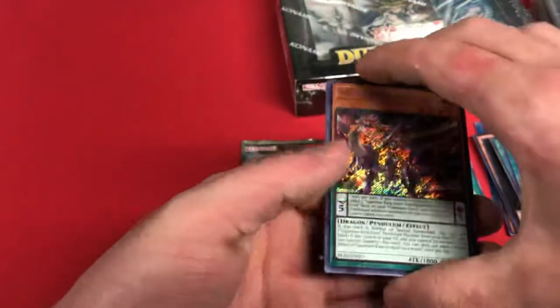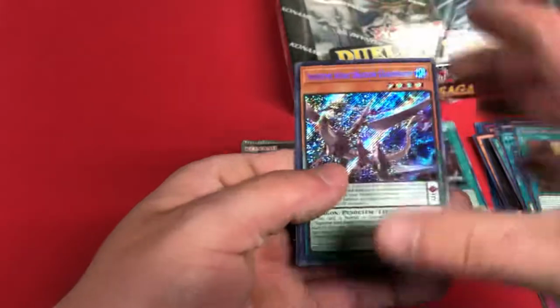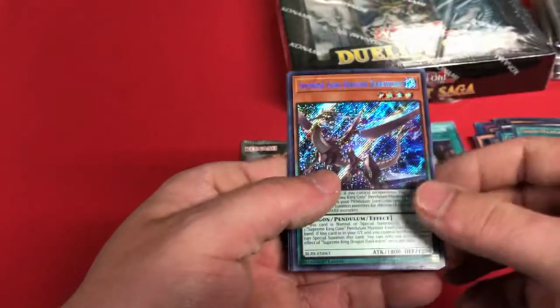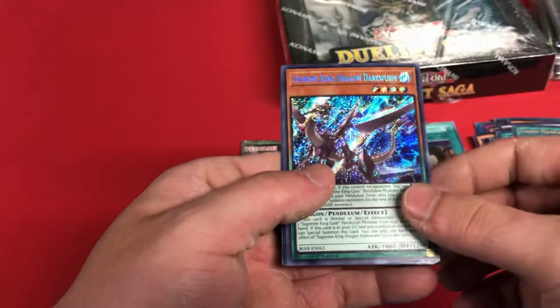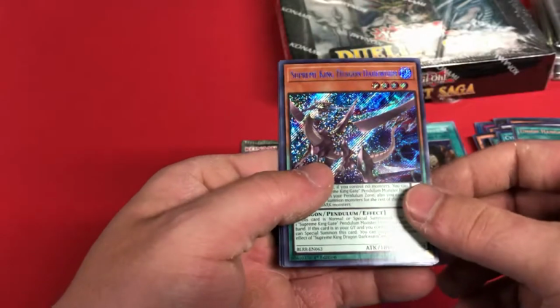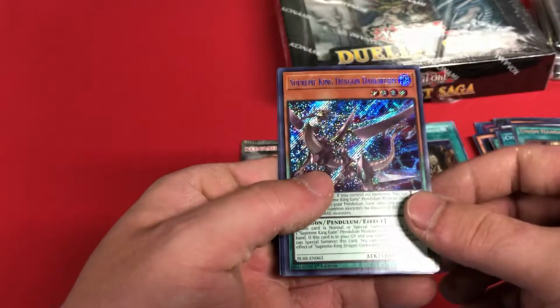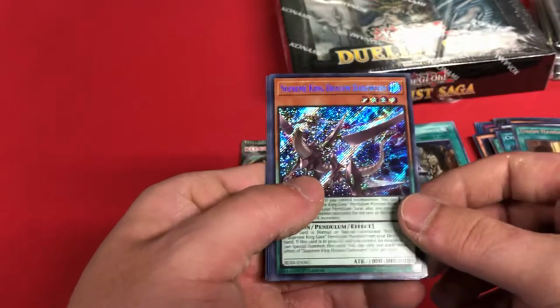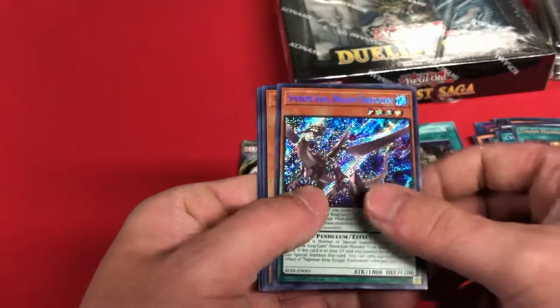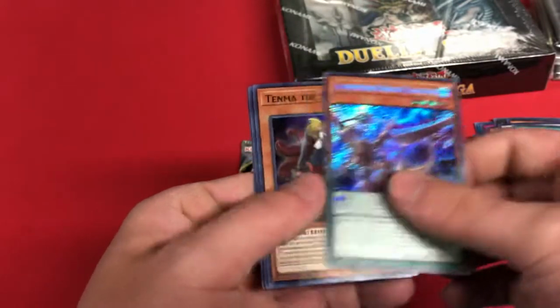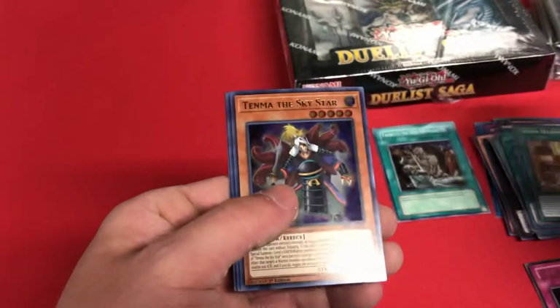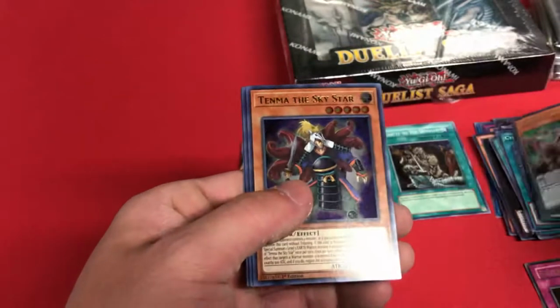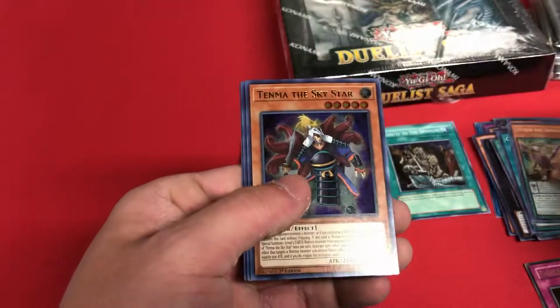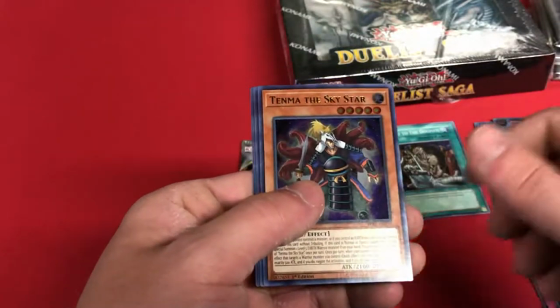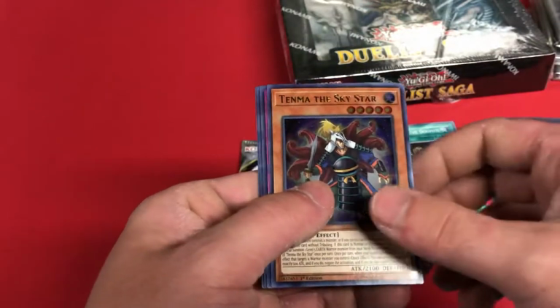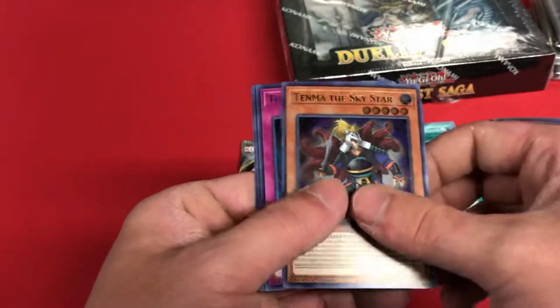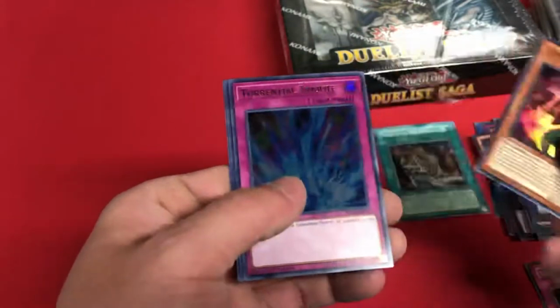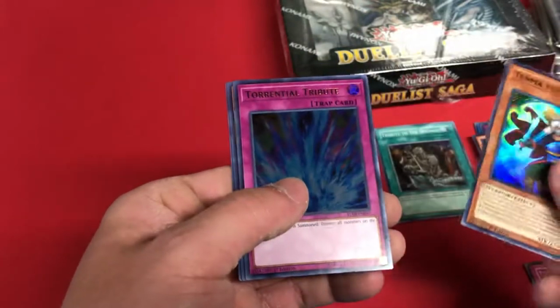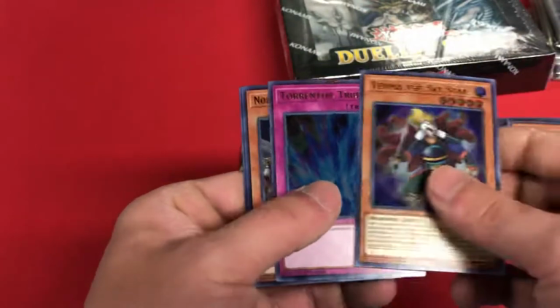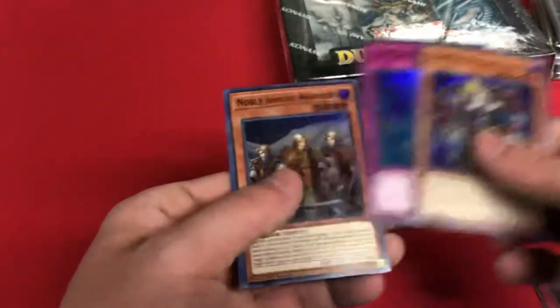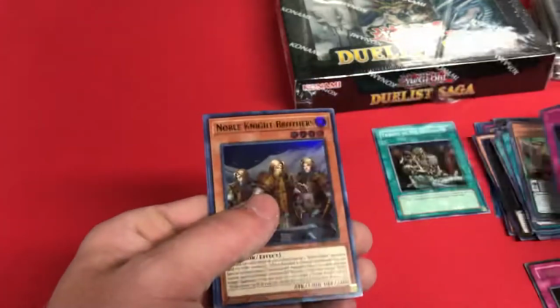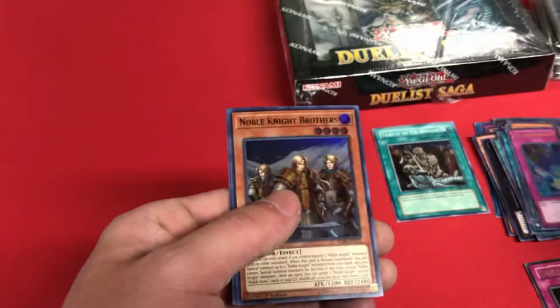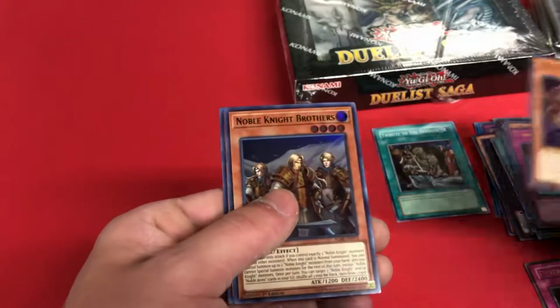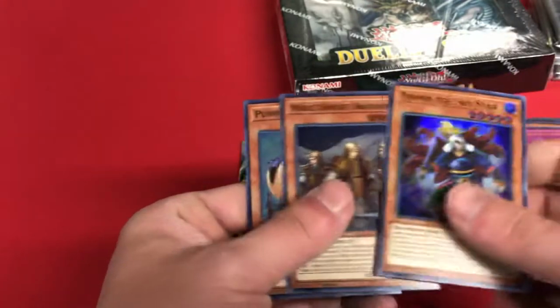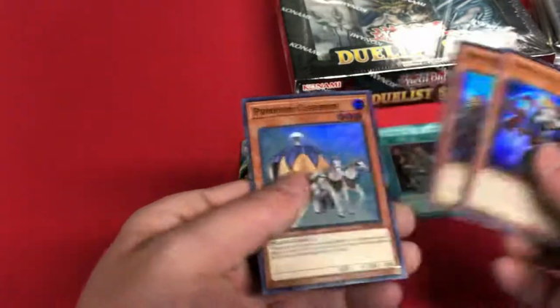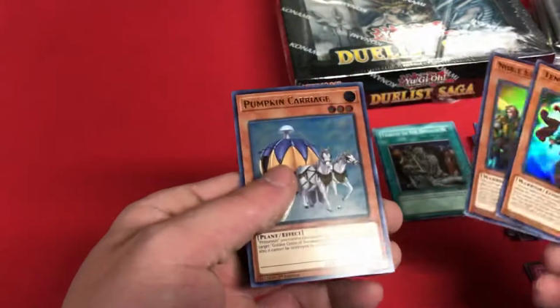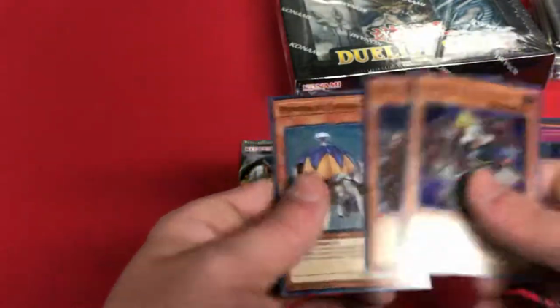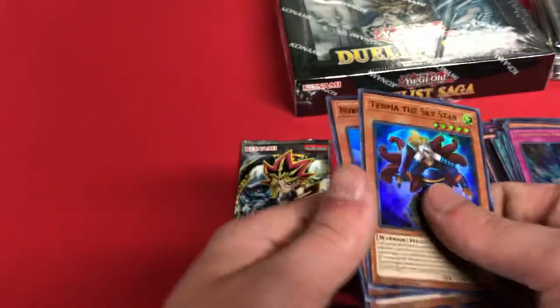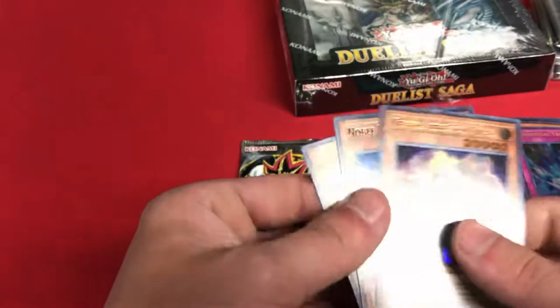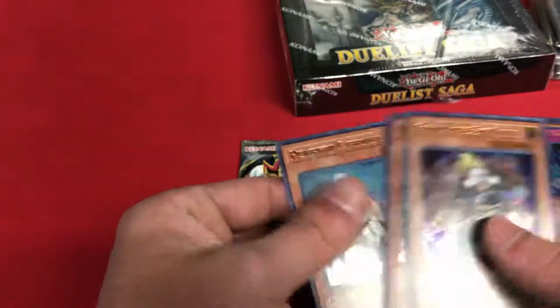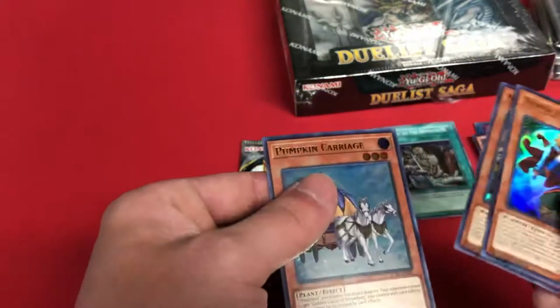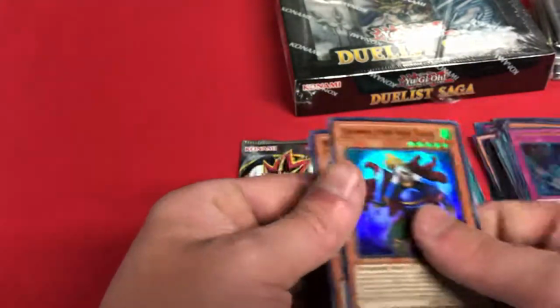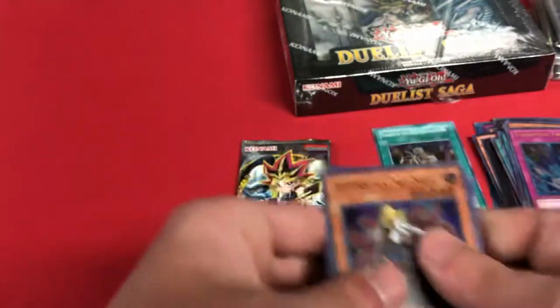Supreme King Dragon Dark Worm, Tenma the Sky Star, Tarantula Tribute, and Pumpkin Carriage.